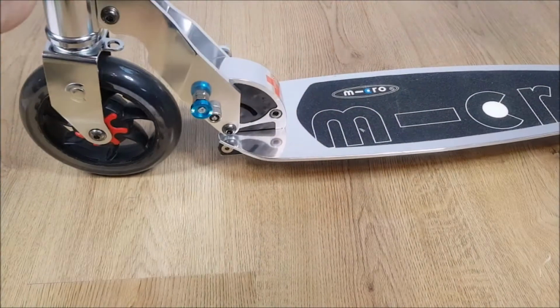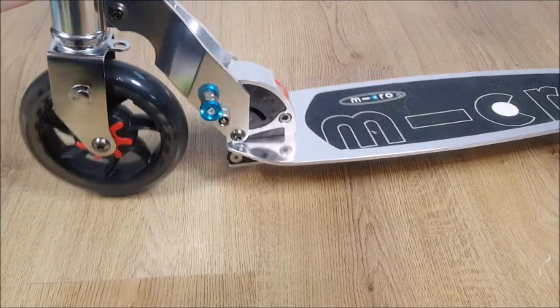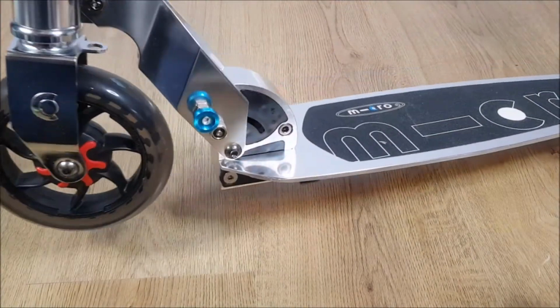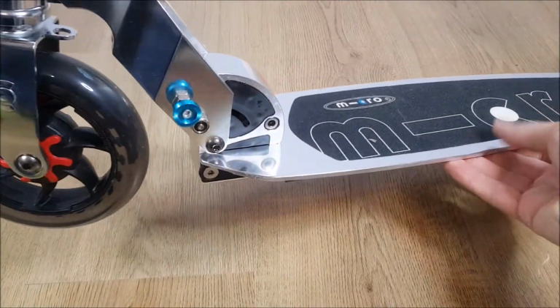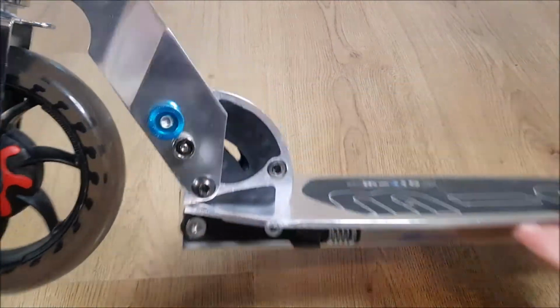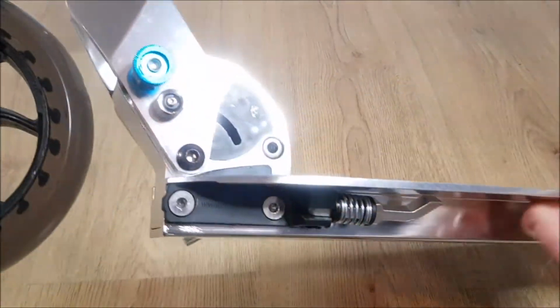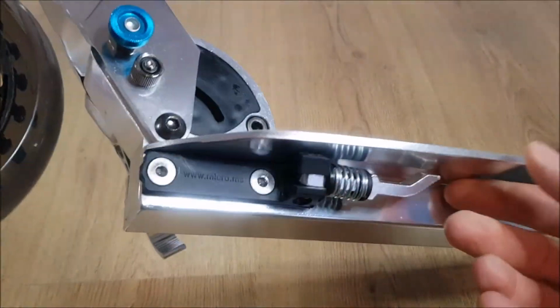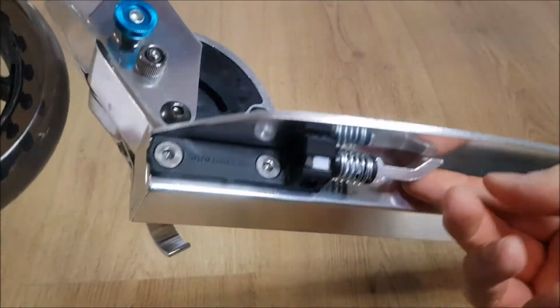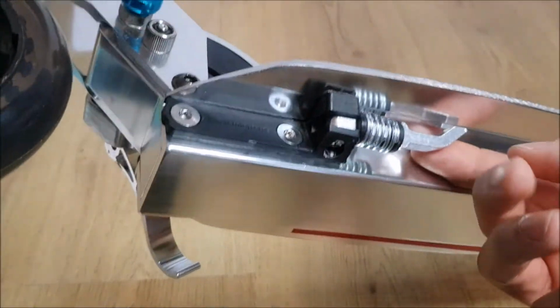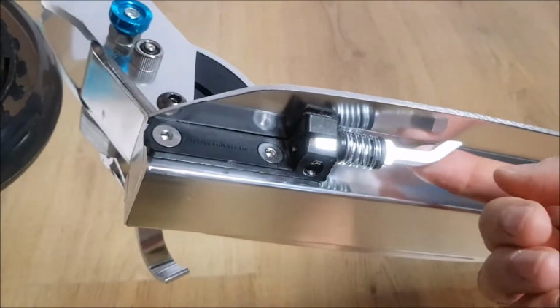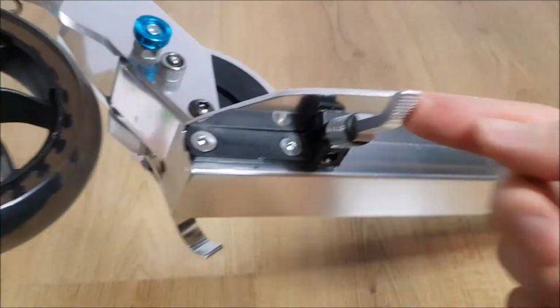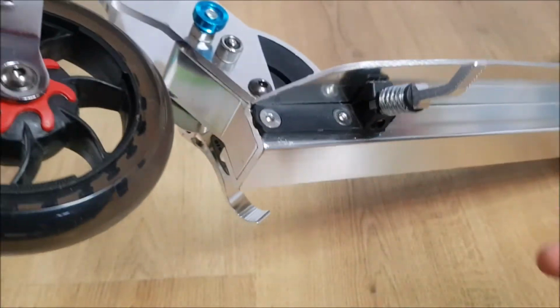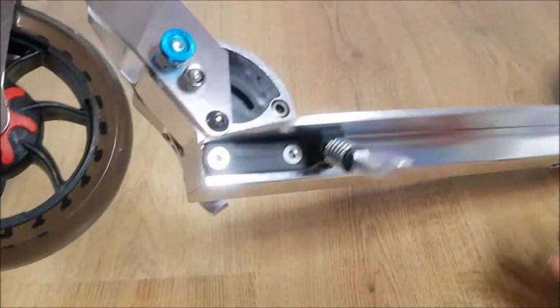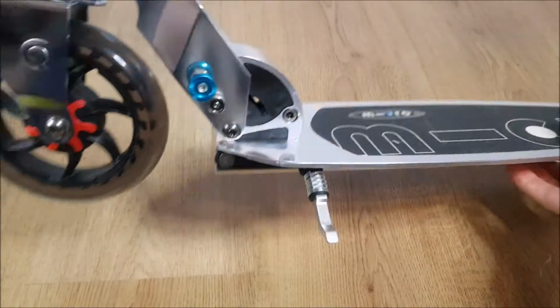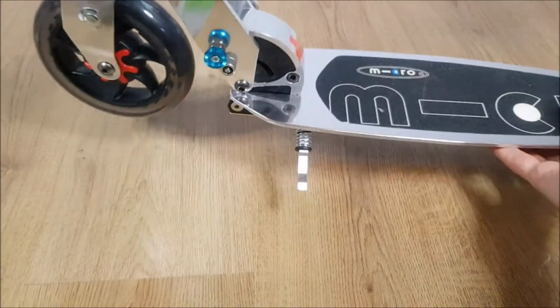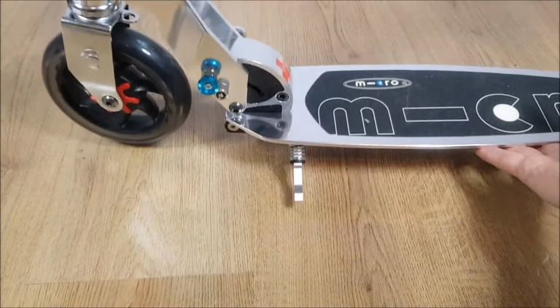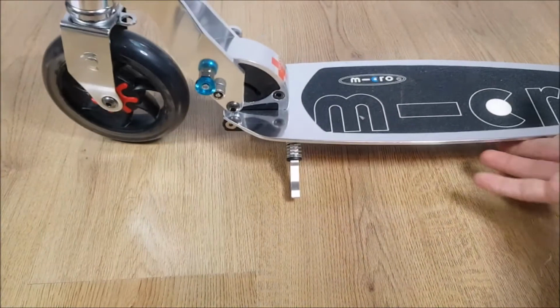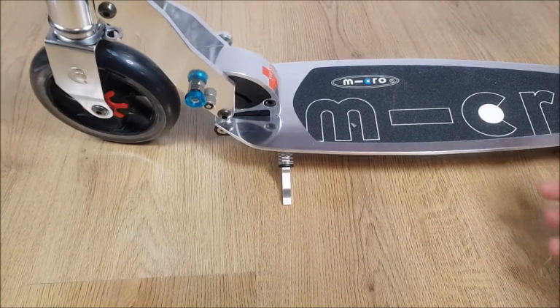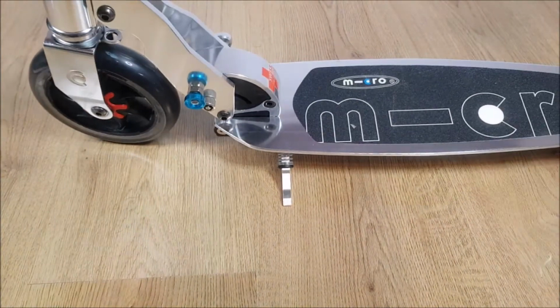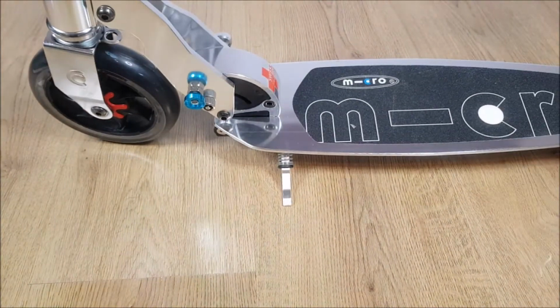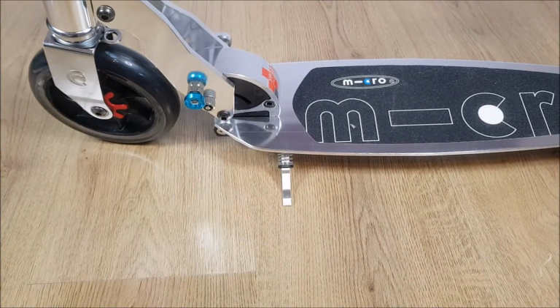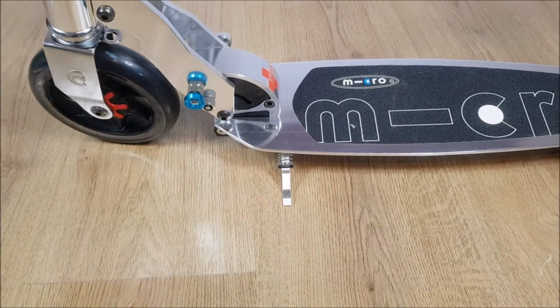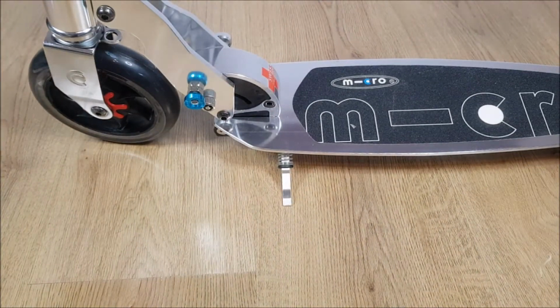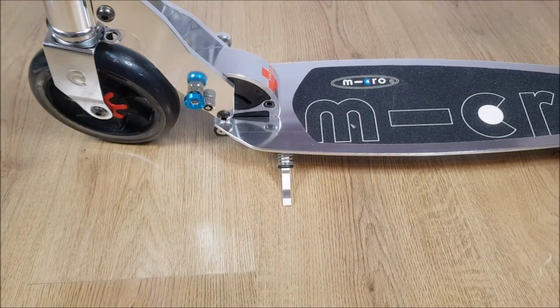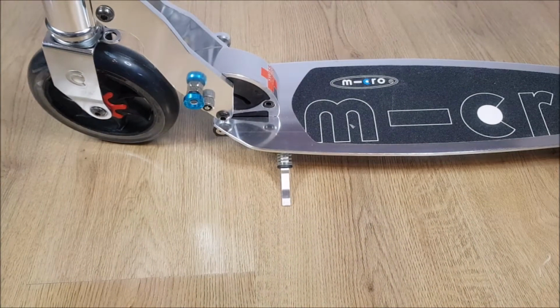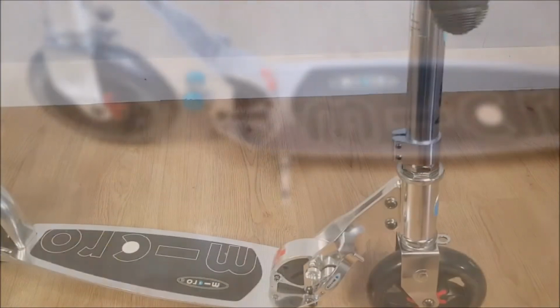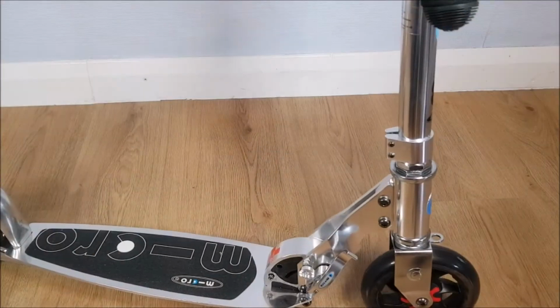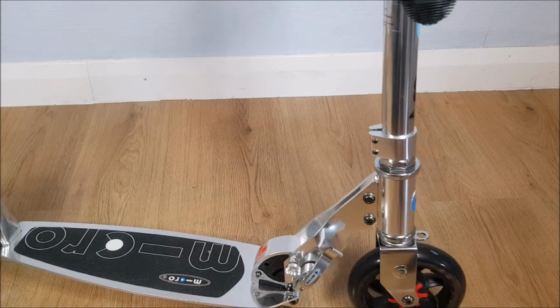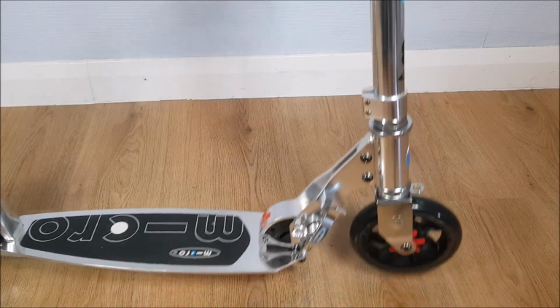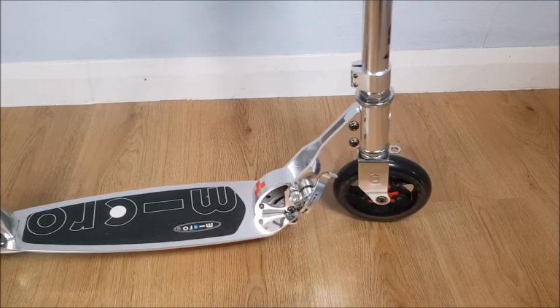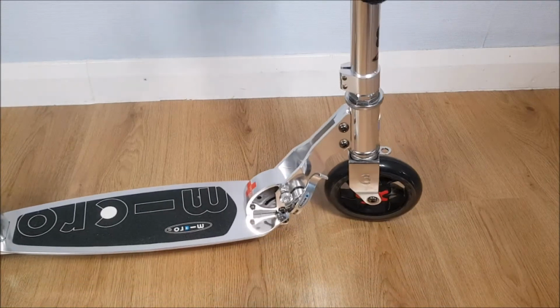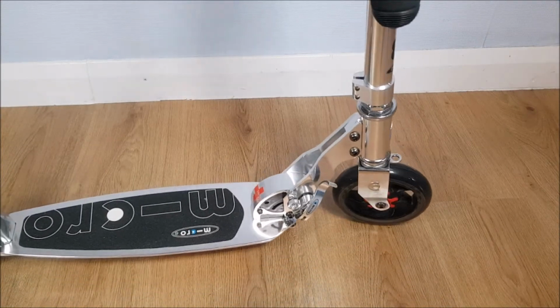On this scooter you've also got a nice little kickstand which just neatly tucks away underneath — it just clicks out to the side and it's just big enough to hold the weight of the scooter.